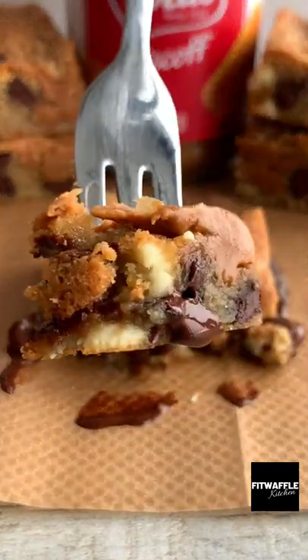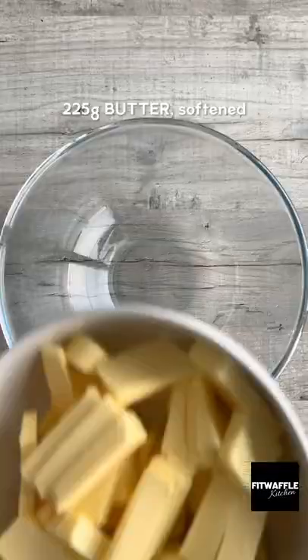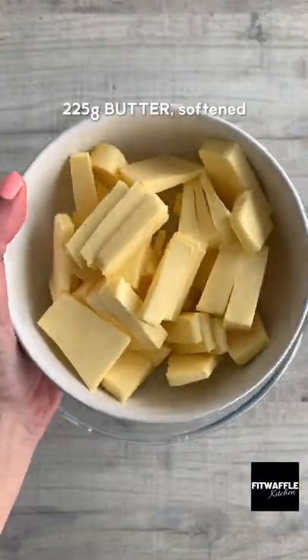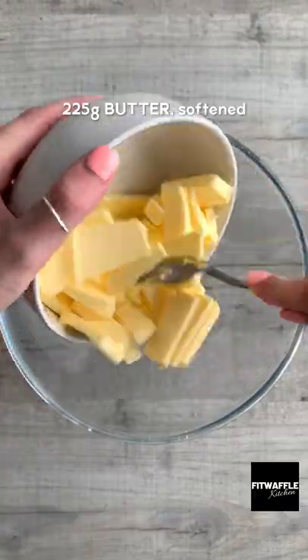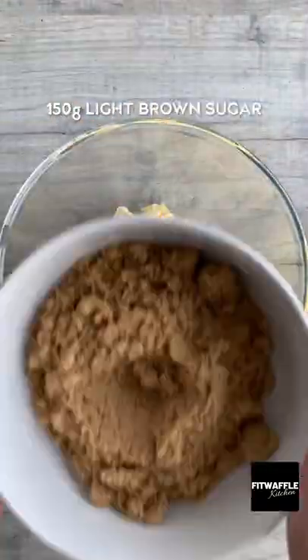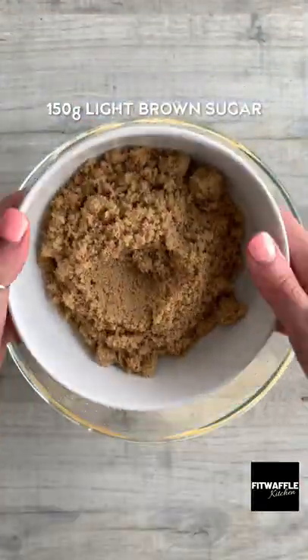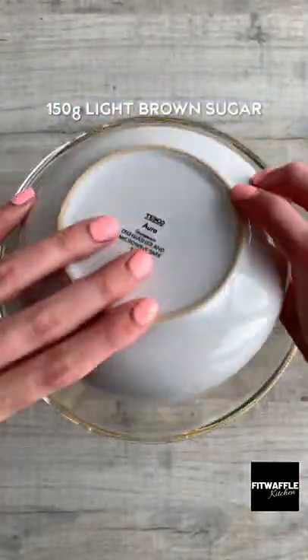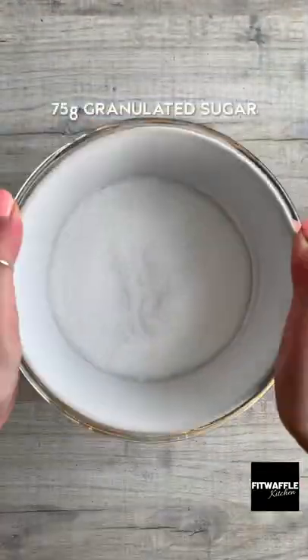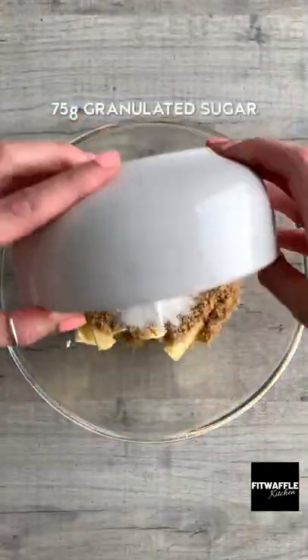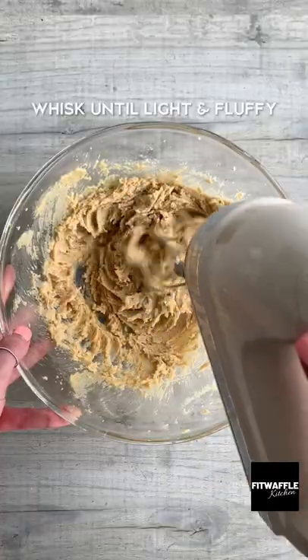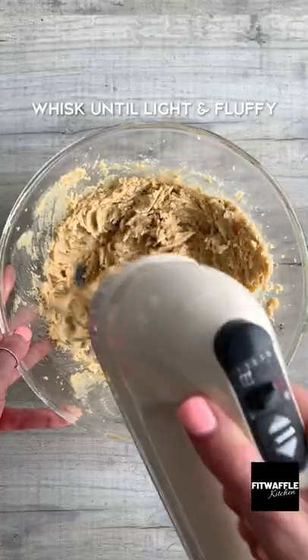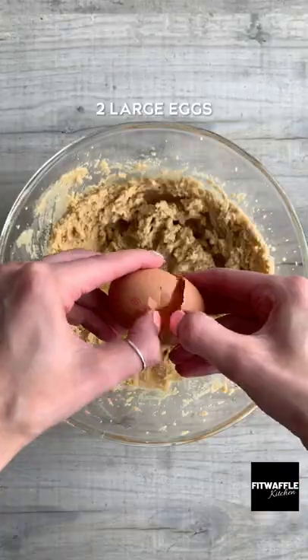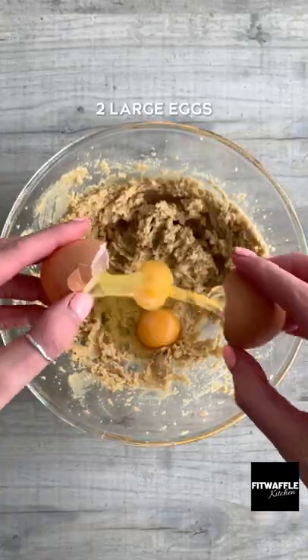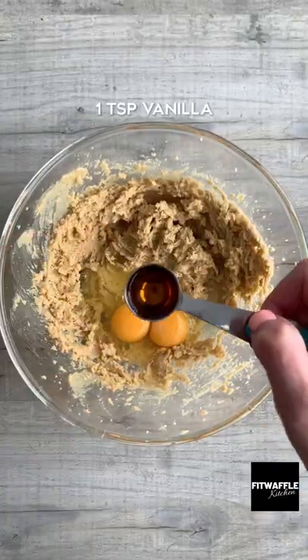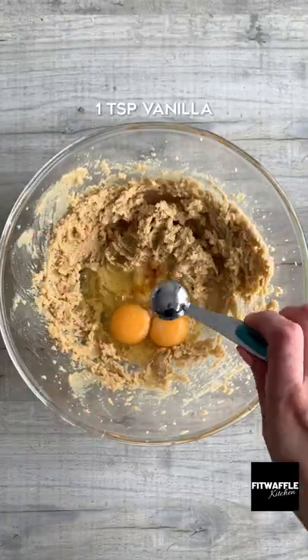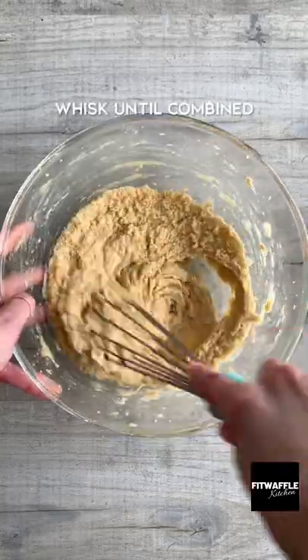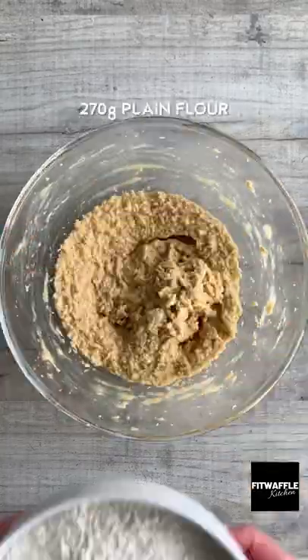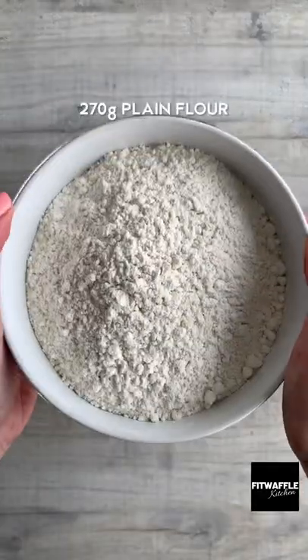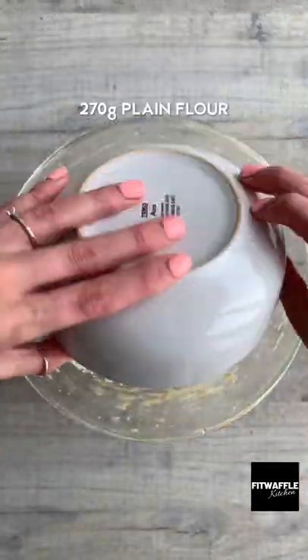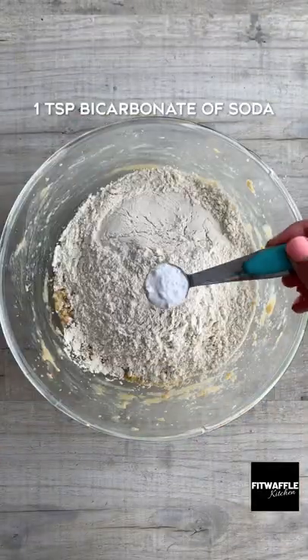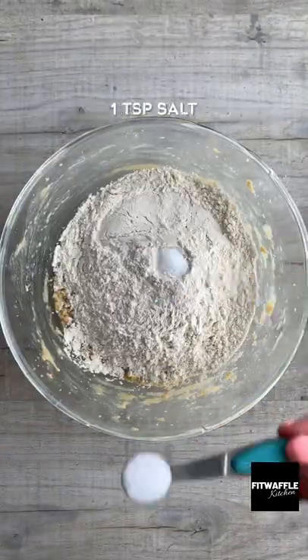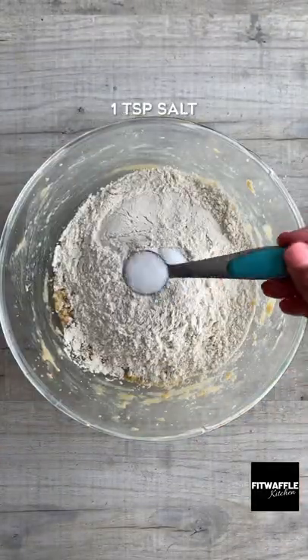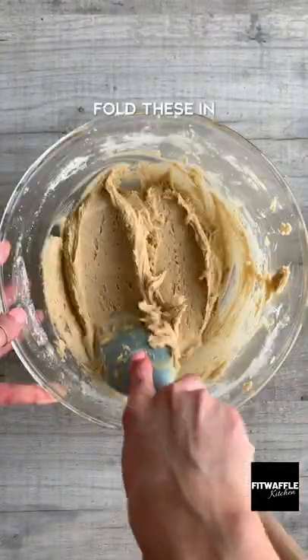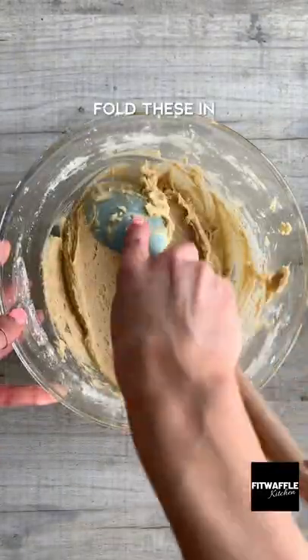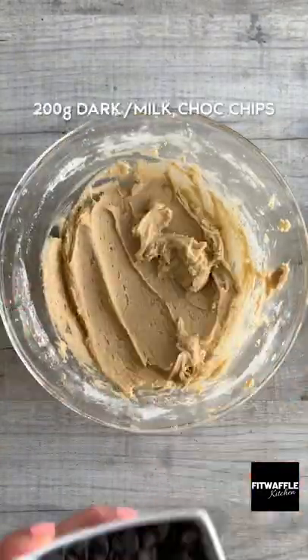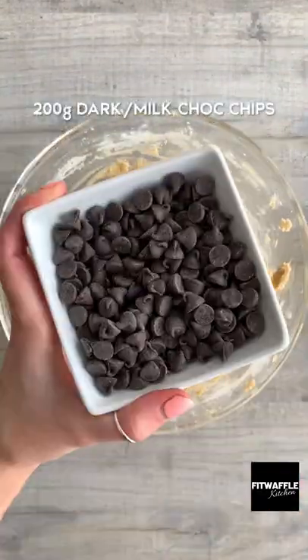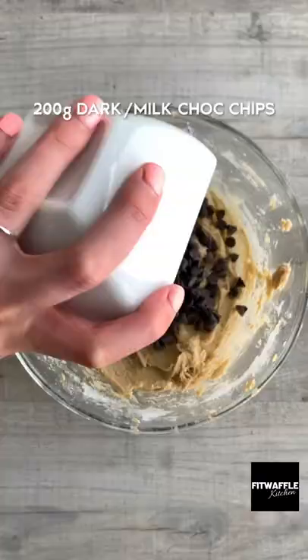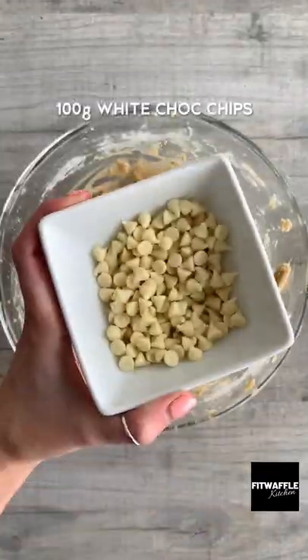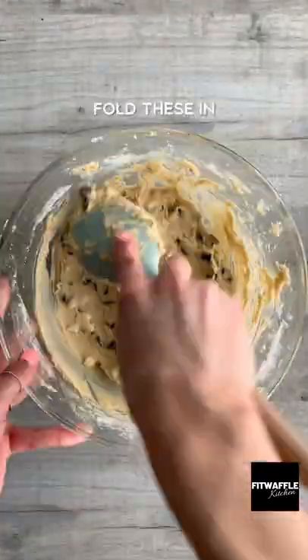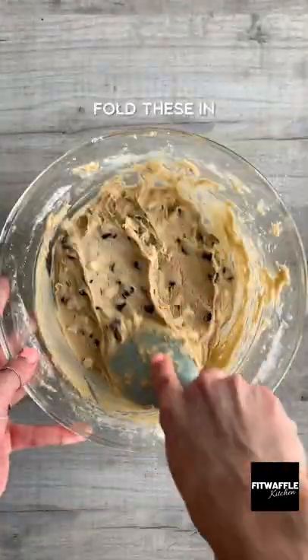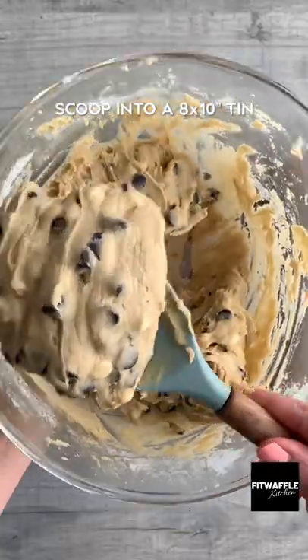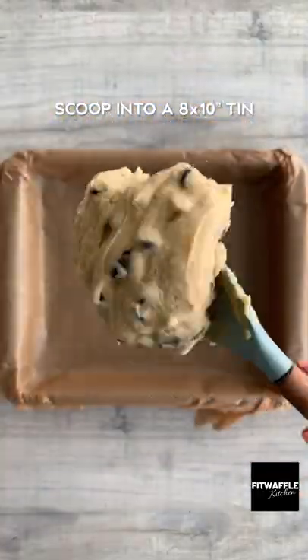Add softened butter, light brown sugar and granulated sugar to a bowl and whisk until light and fluffy. Add two eggs and vanilla and whisk until it combines. Then add plain flour, bicarbonate of soda and salt and fold these in. Fold in all your chocolate chips, then scoop the mix into a baking tray and smooth it out.